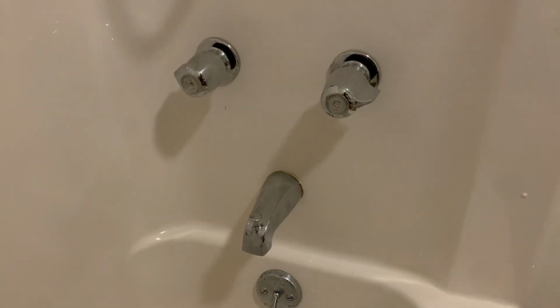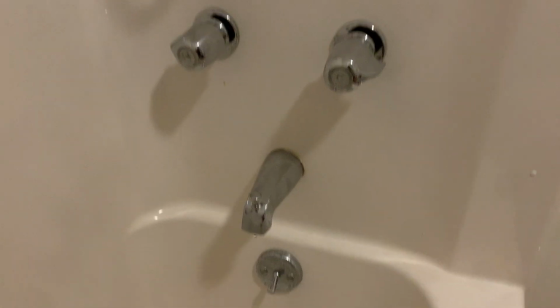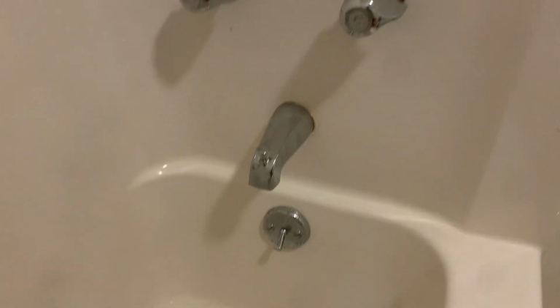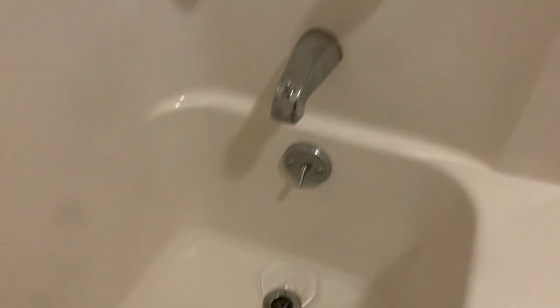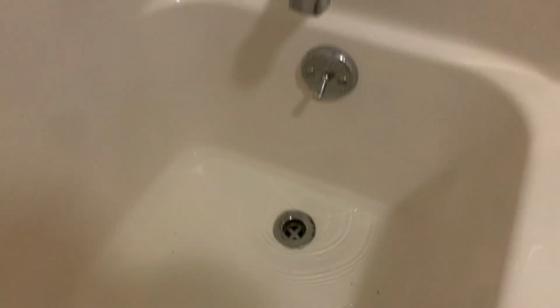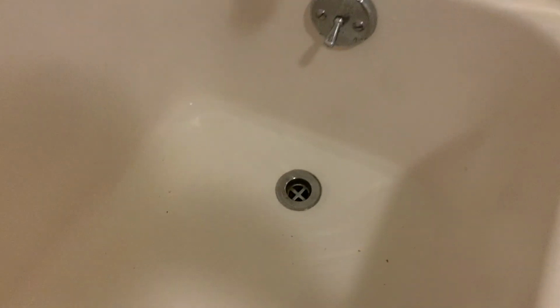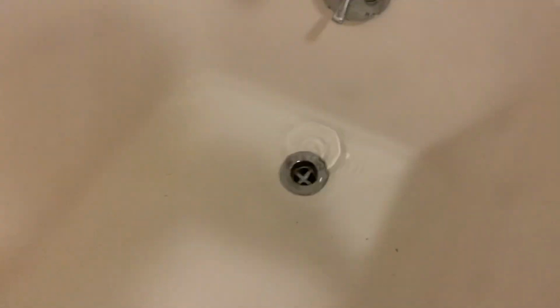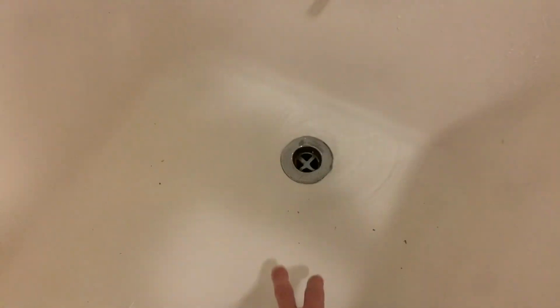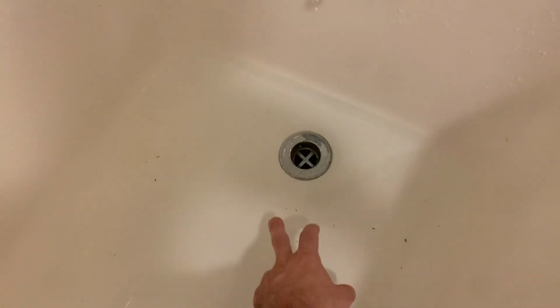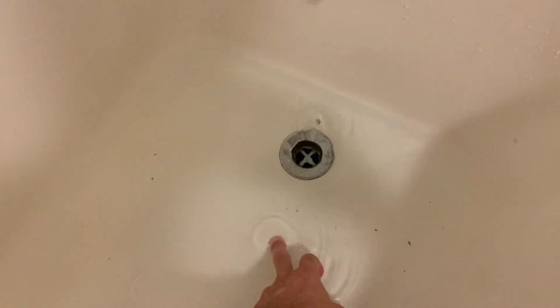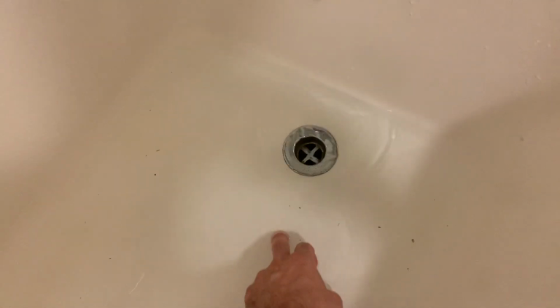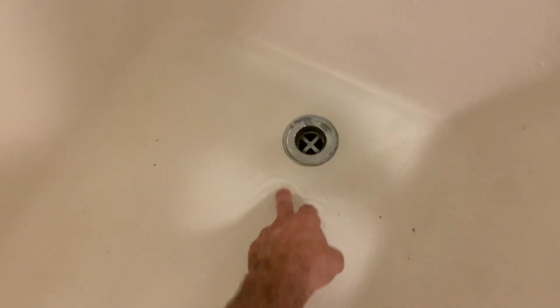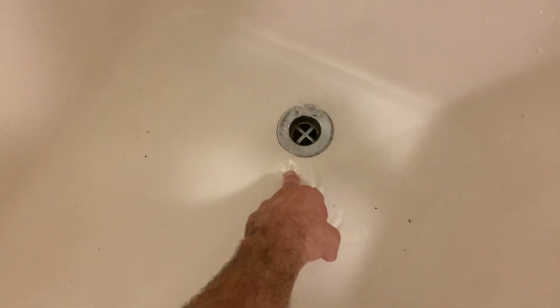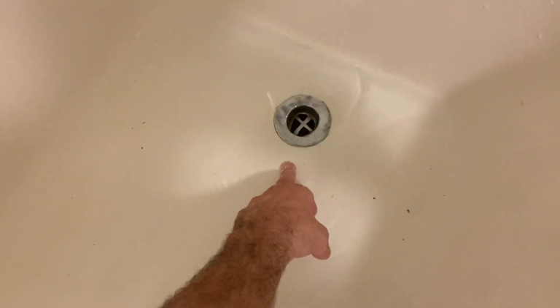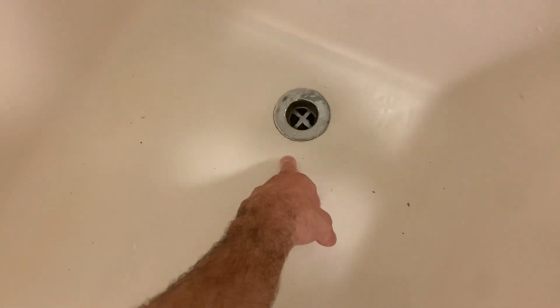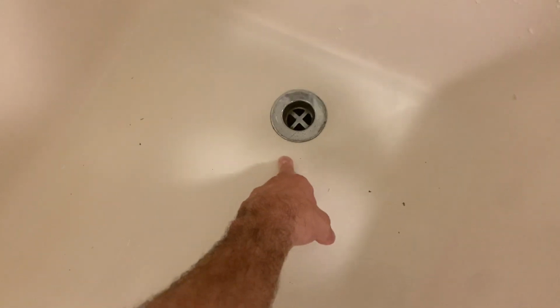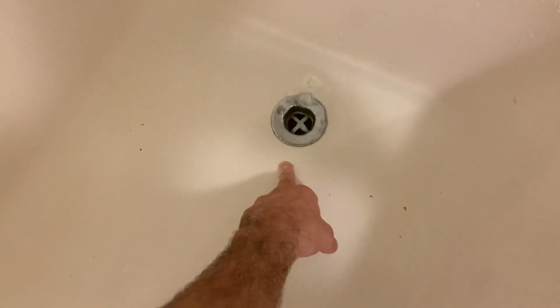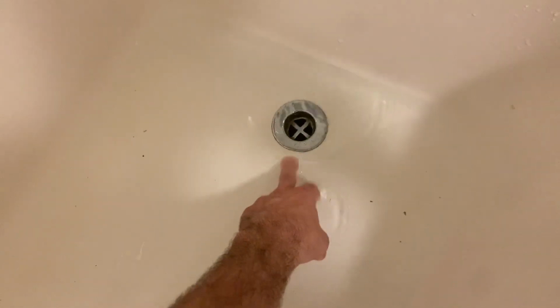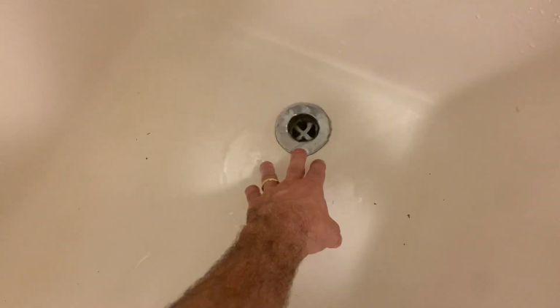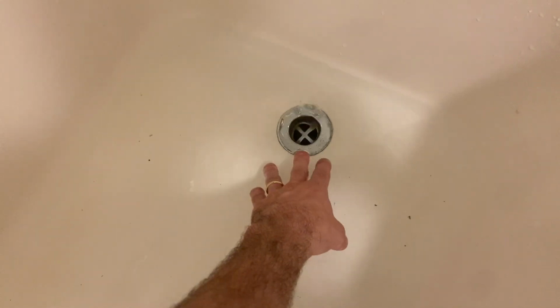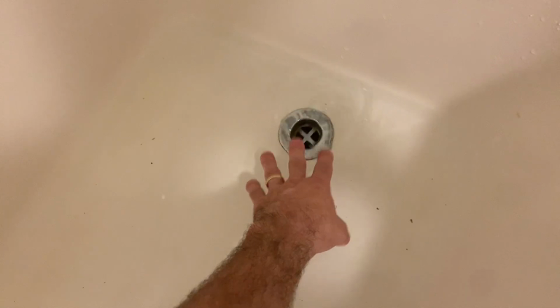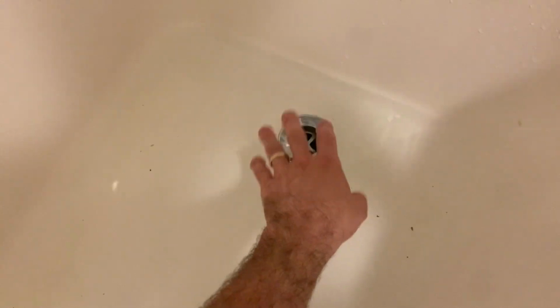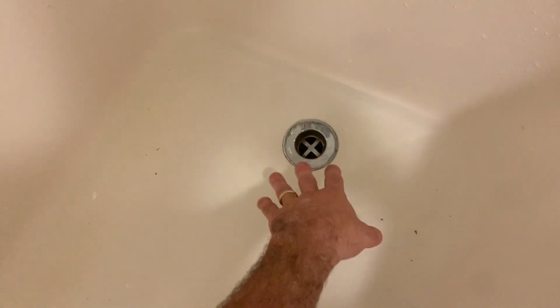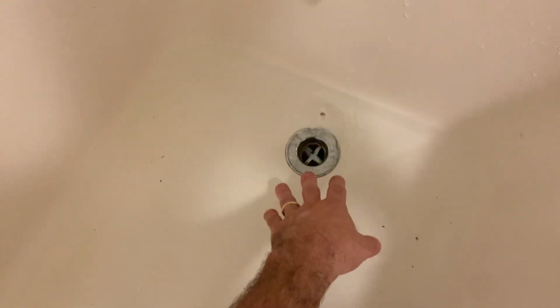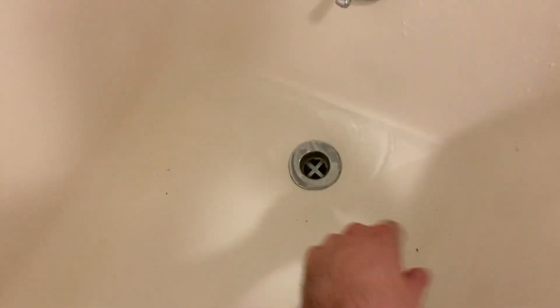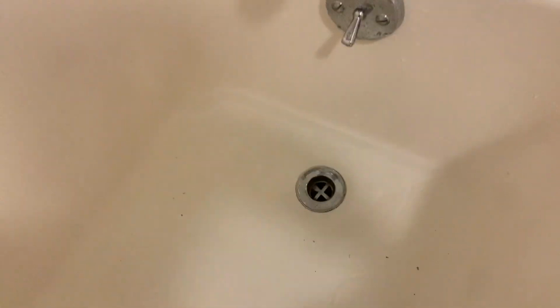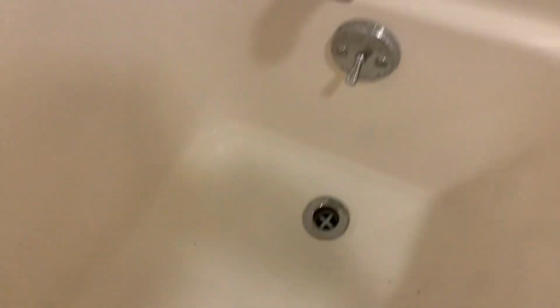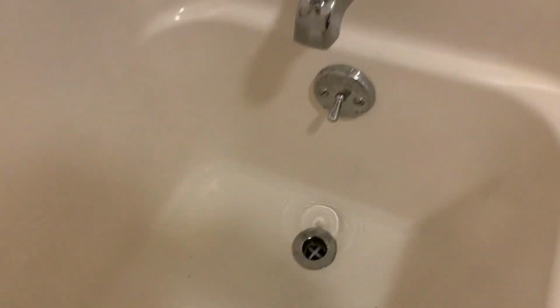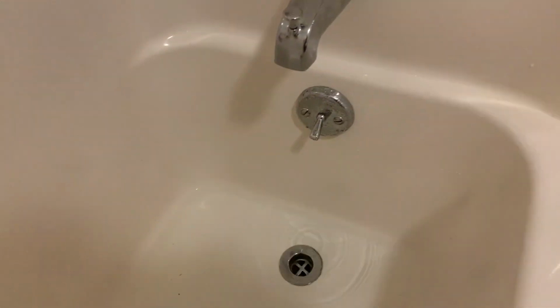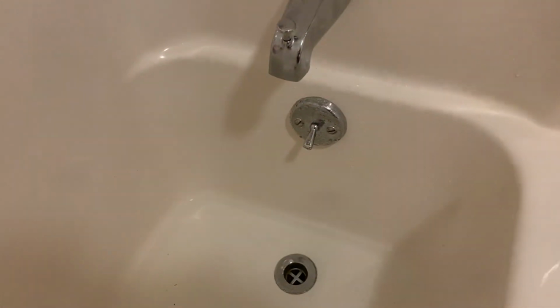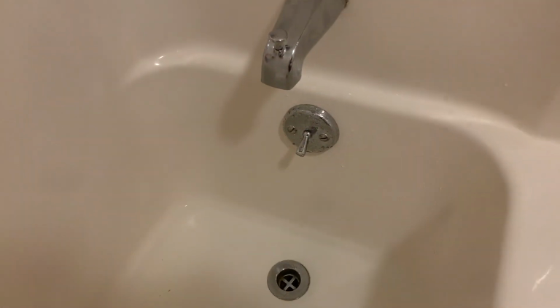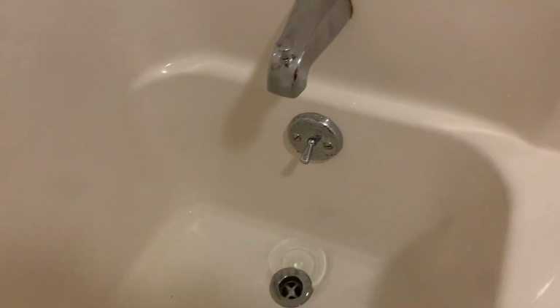My tub has a drainage issue — you can see there's water in here and it's just taking forever to go down, so we're going to fix that.